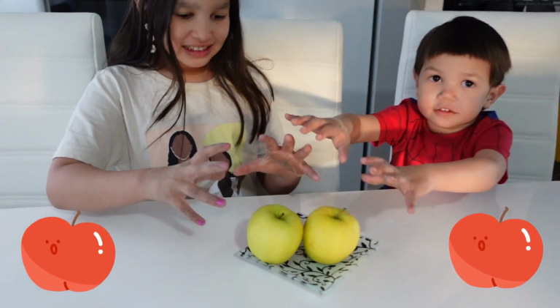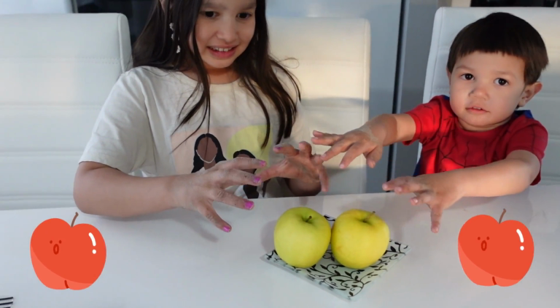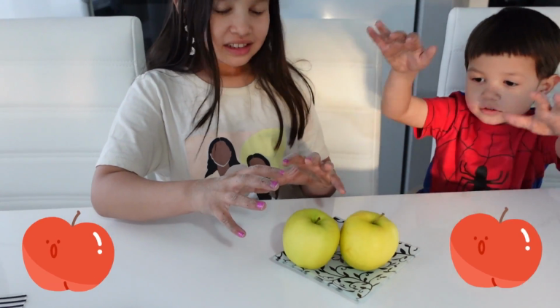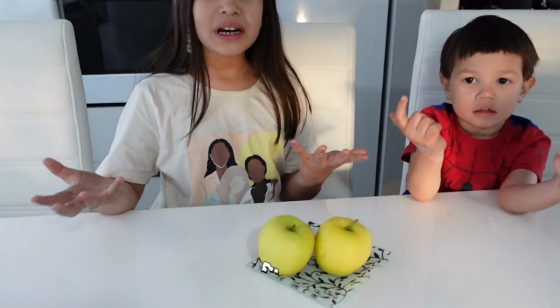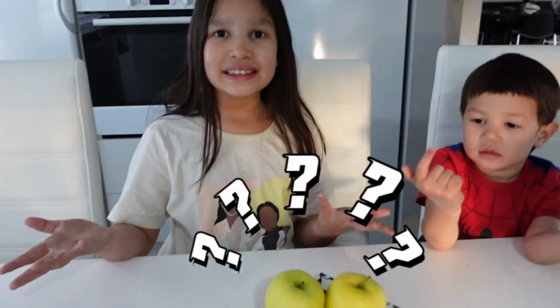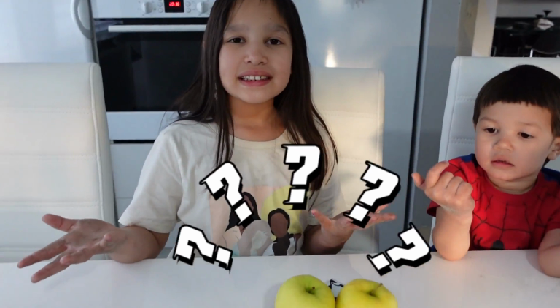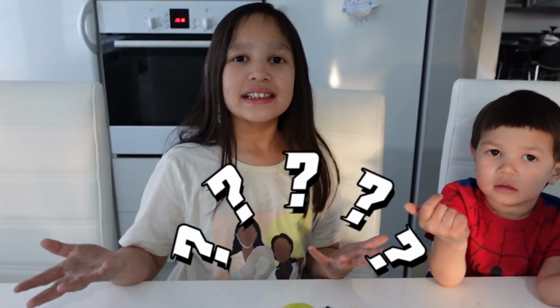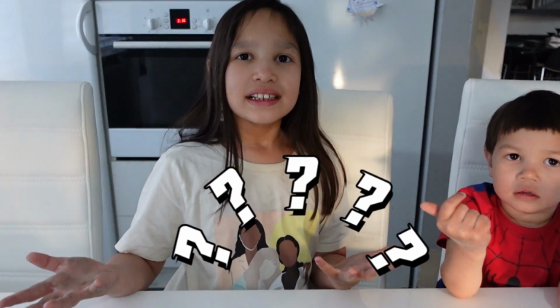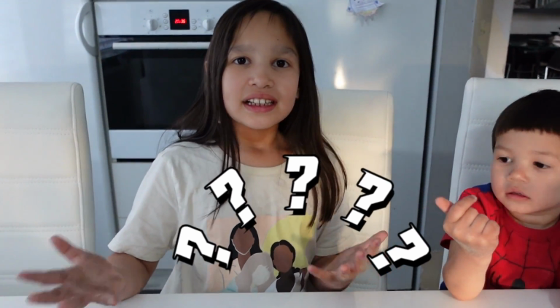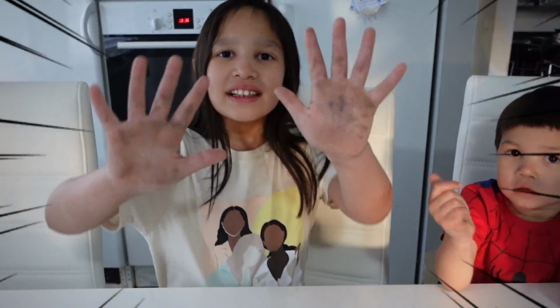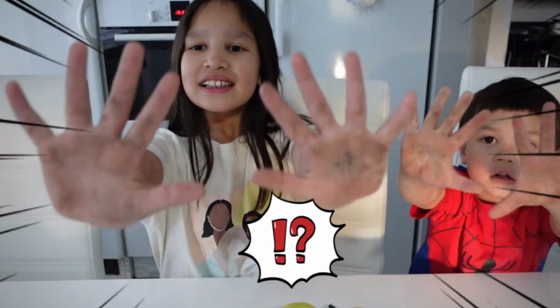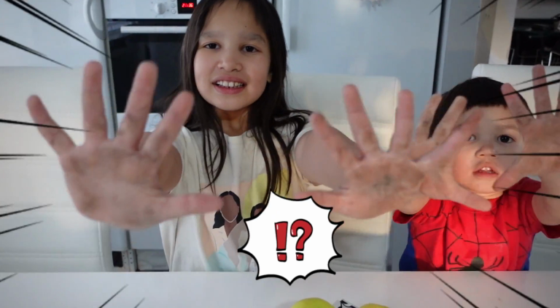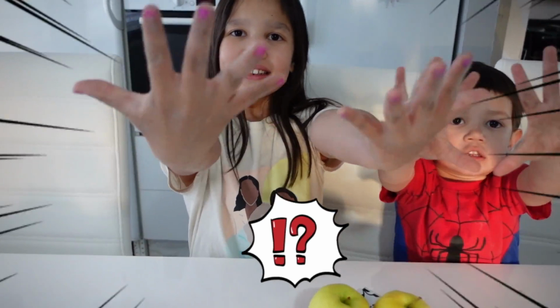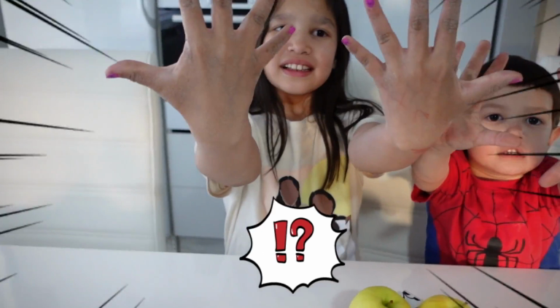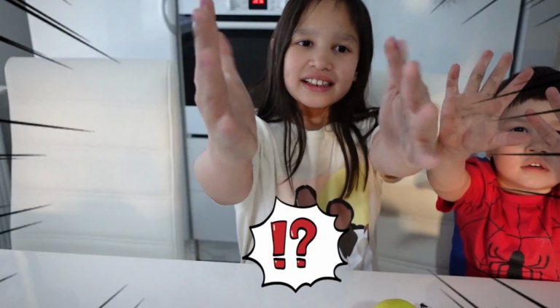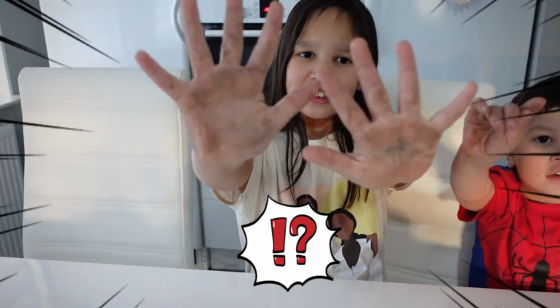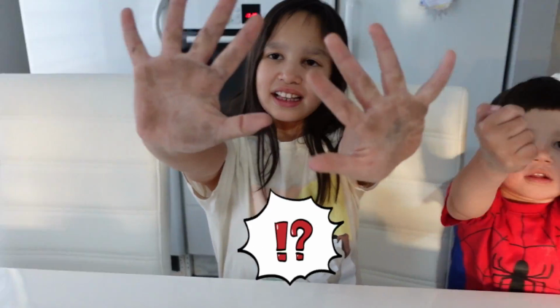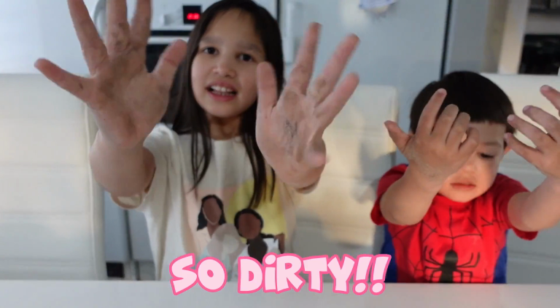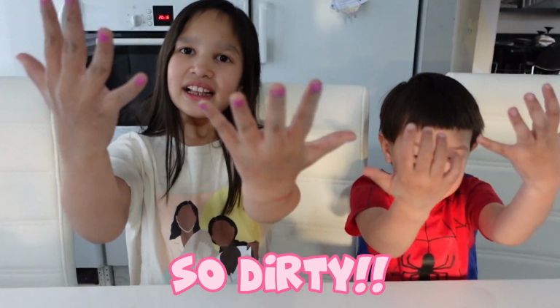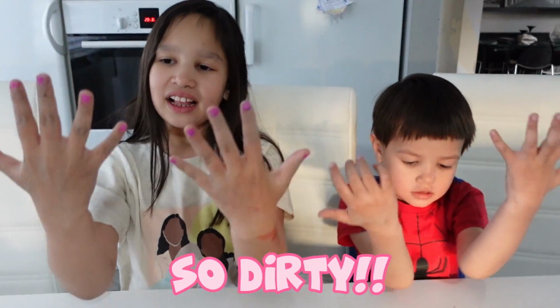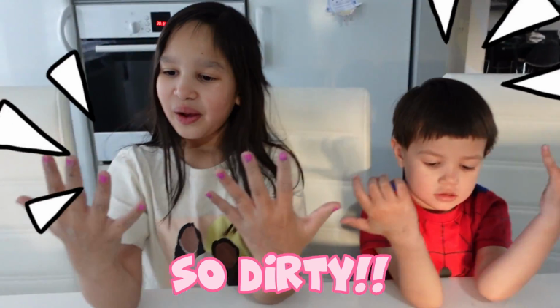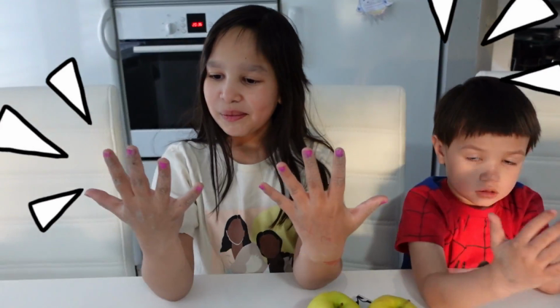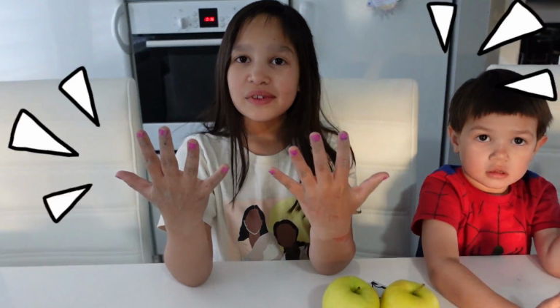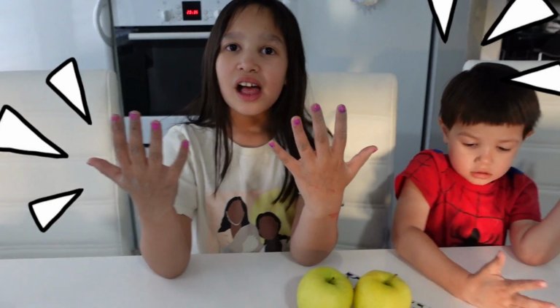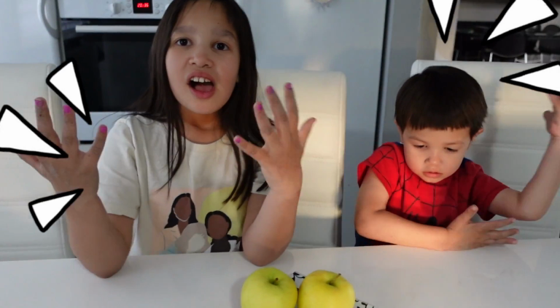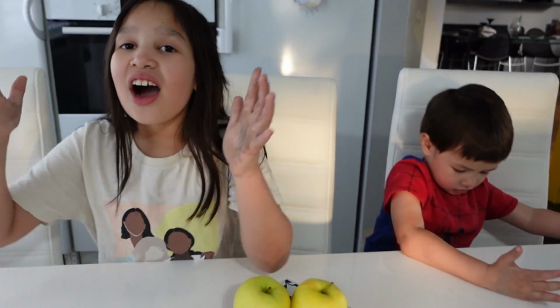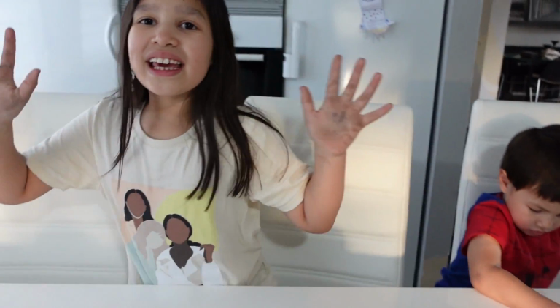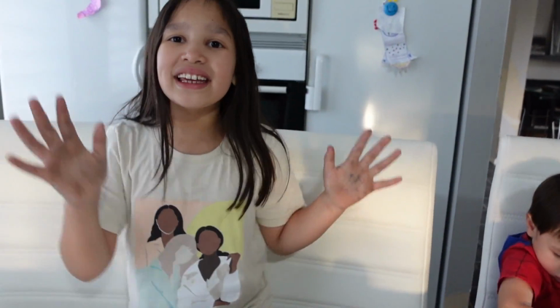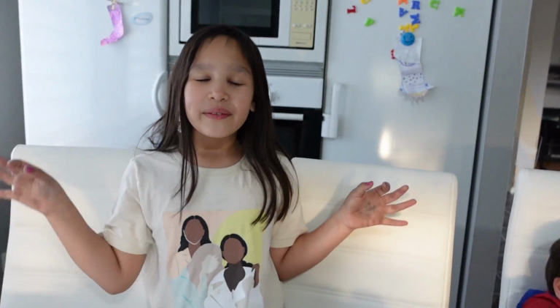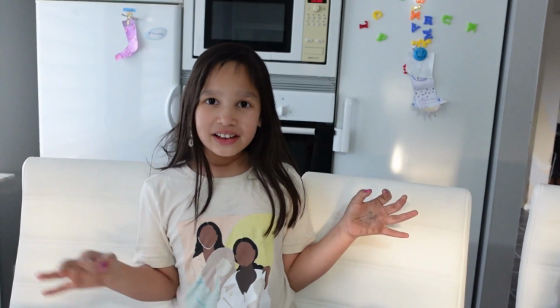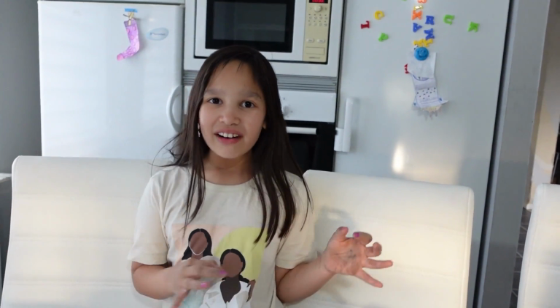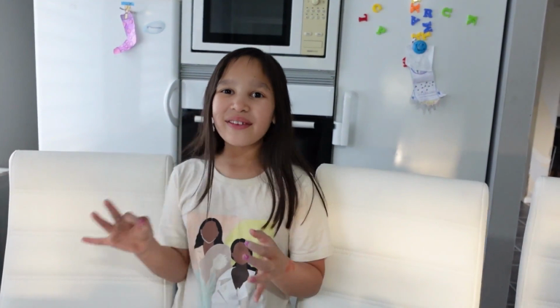Uh-oh. What? Can you show your hands first? Uh-oh. It's so dirty. You have to go and wash your hands first. Okay, we have to go right away.